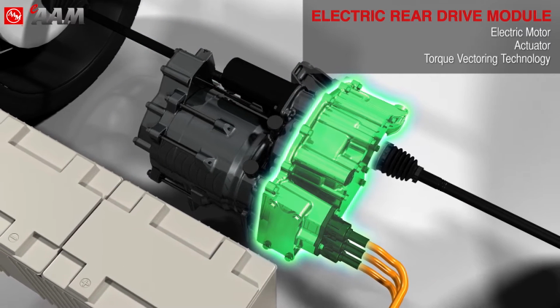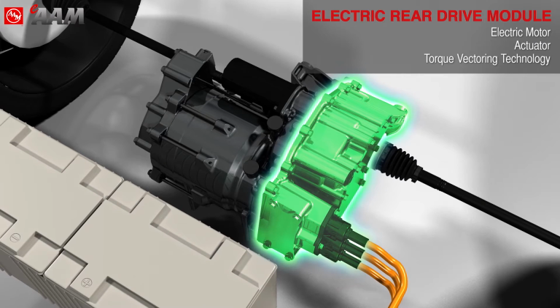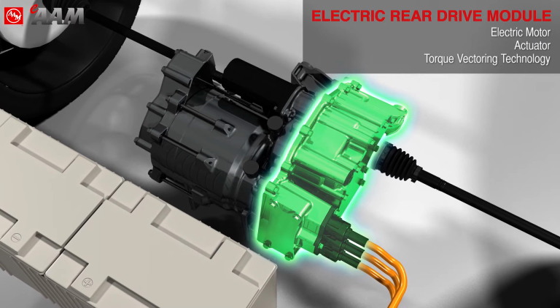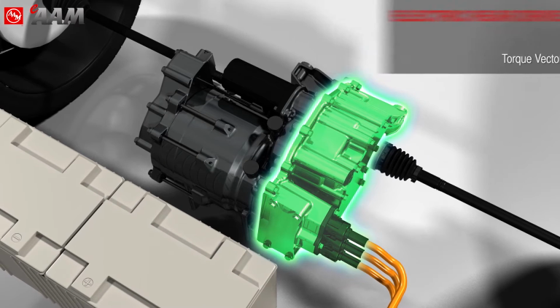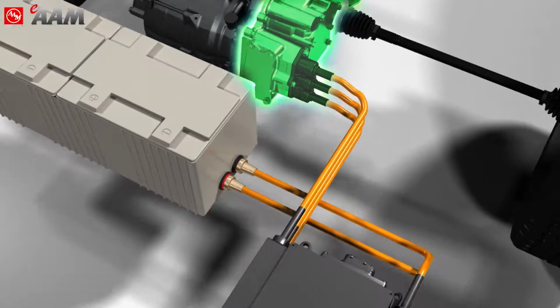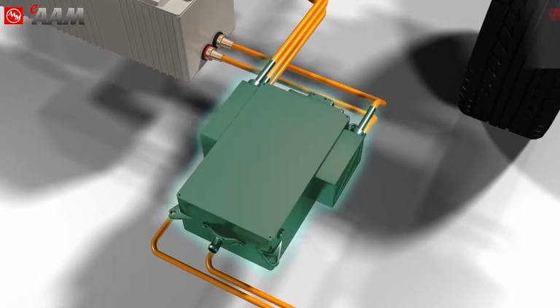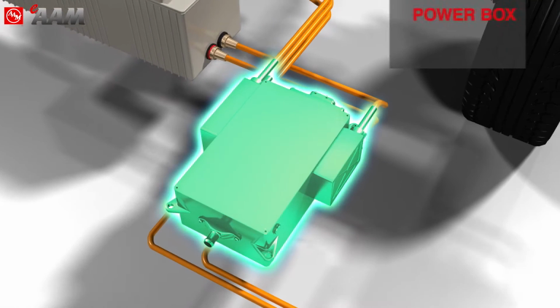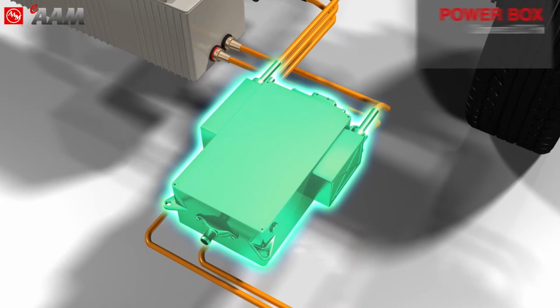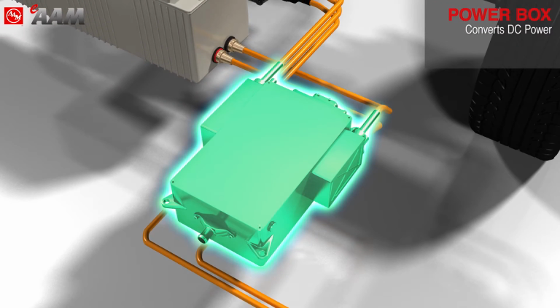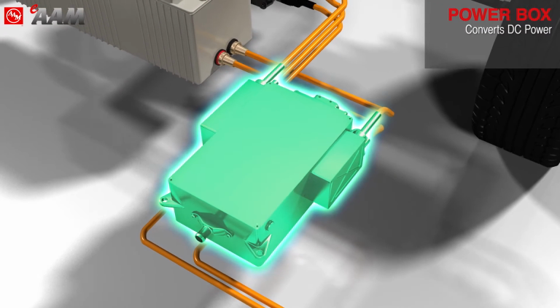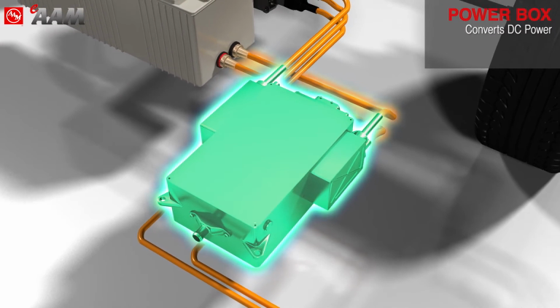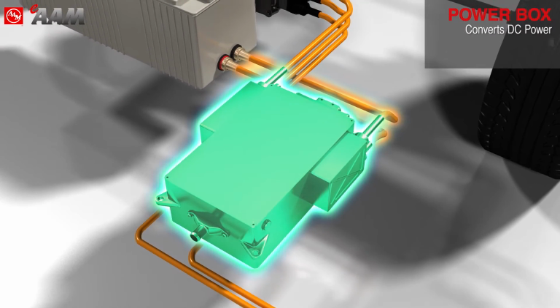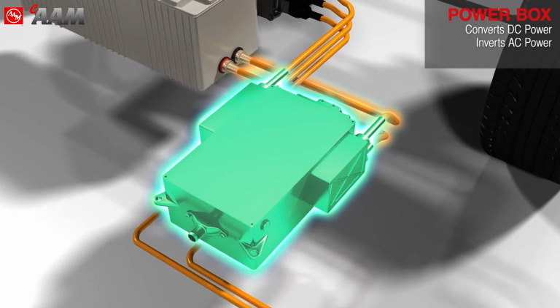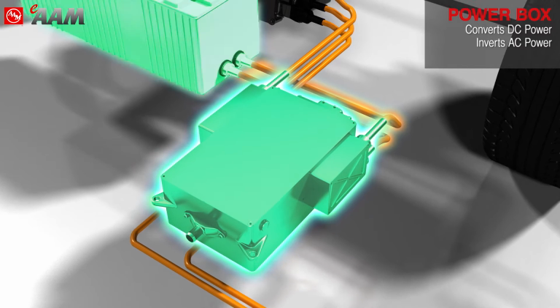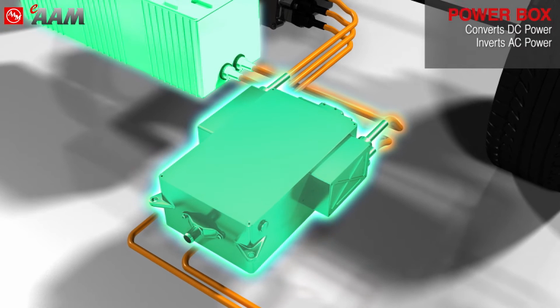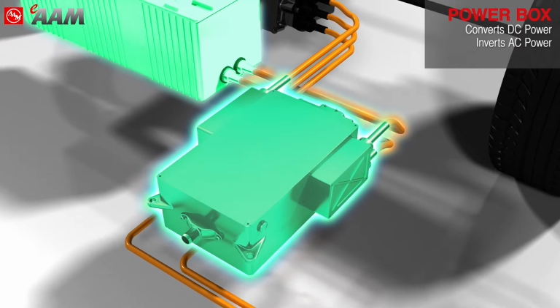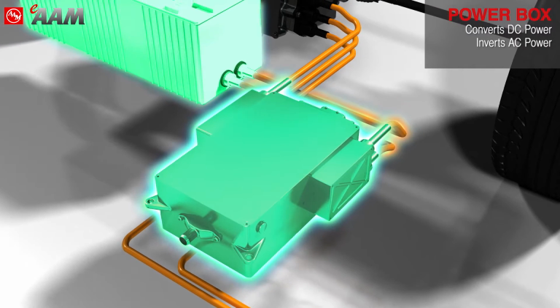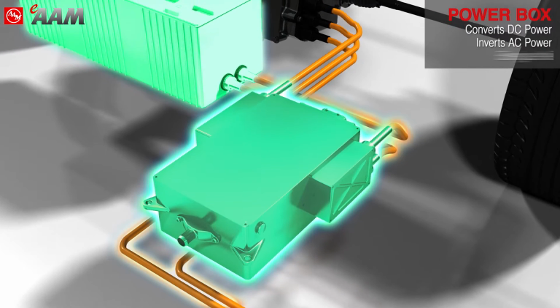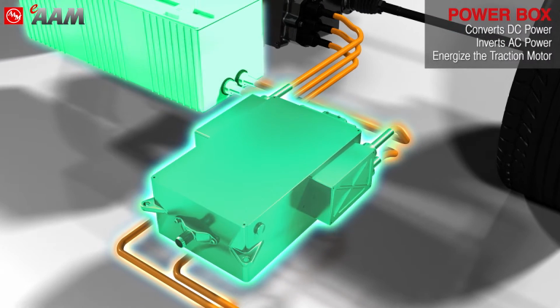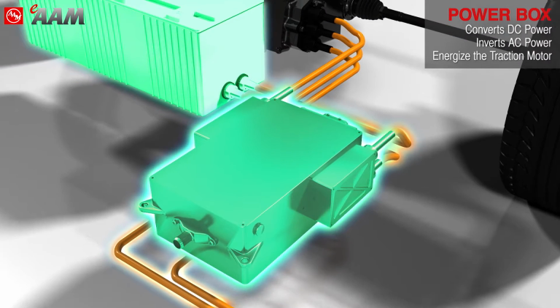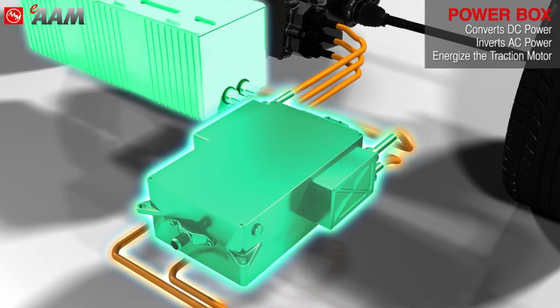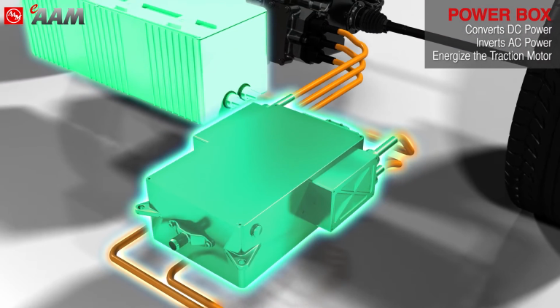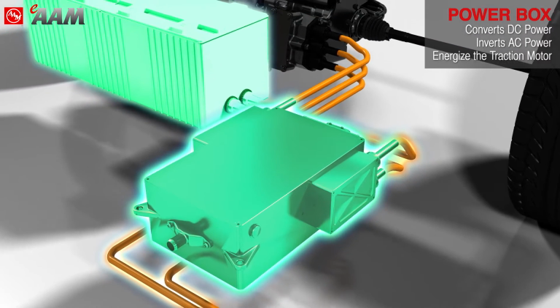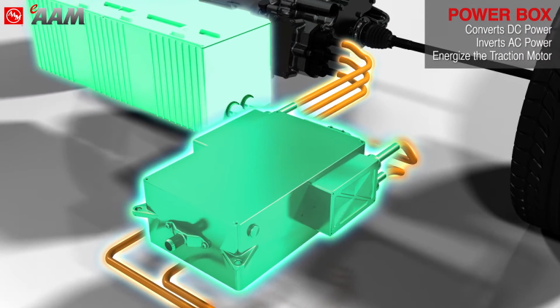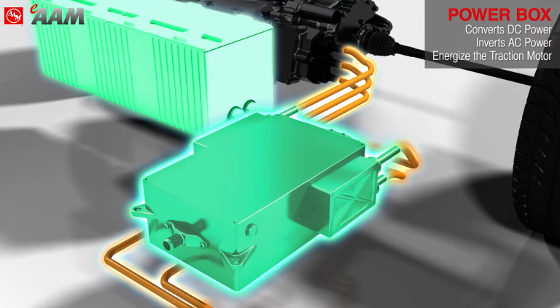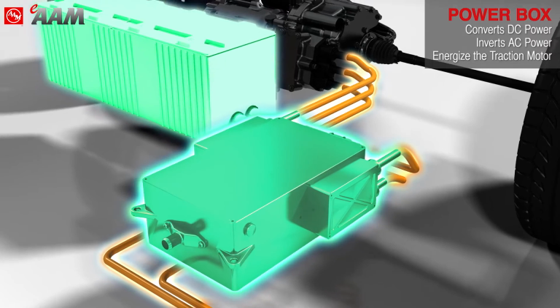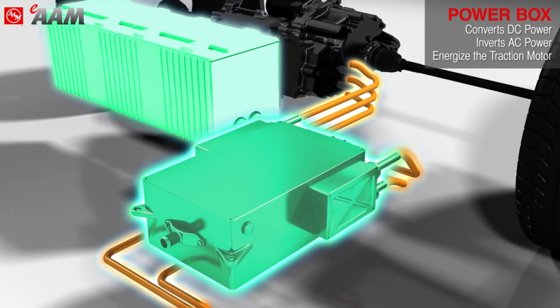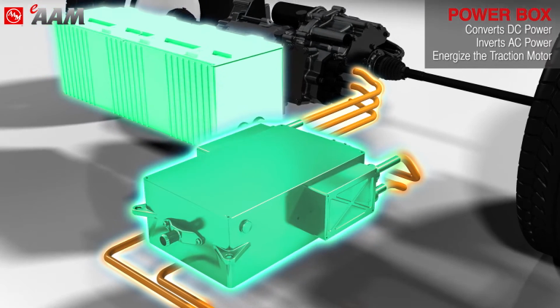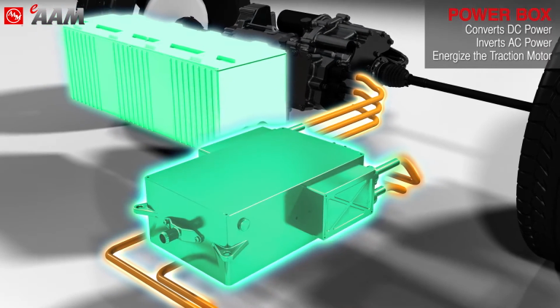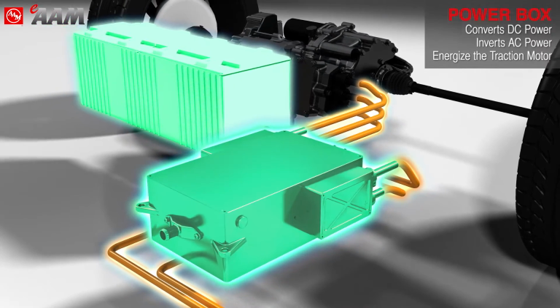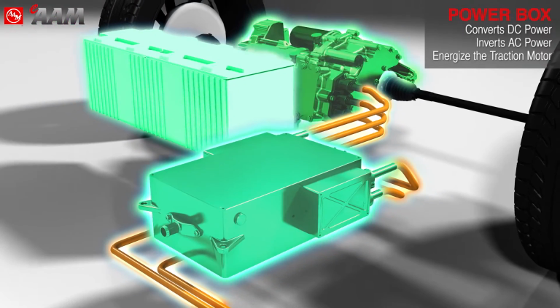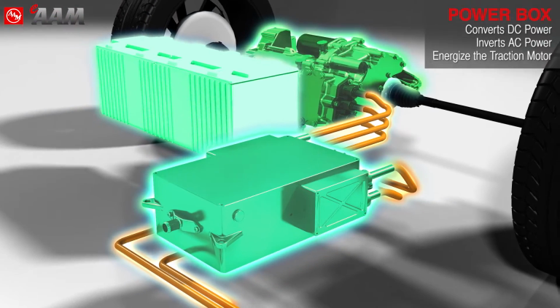The power box unit converts DC power from the RESS — rechargeable energy storage system — to AC power energizing the E-machine. The power box unit can also convert energy to different voltage levels.